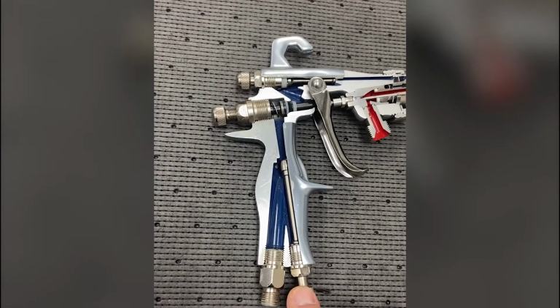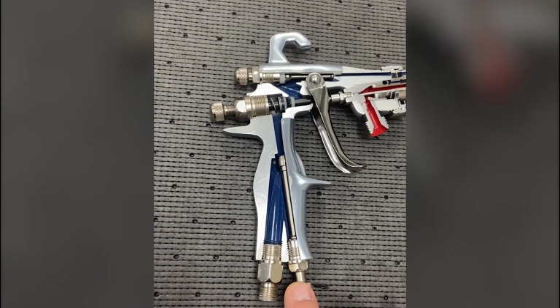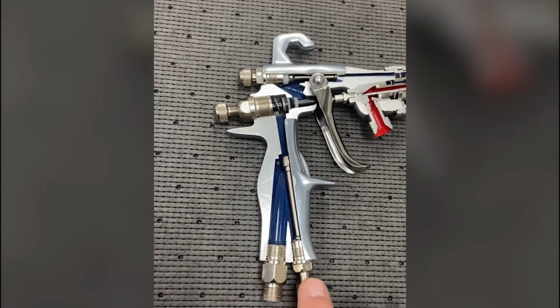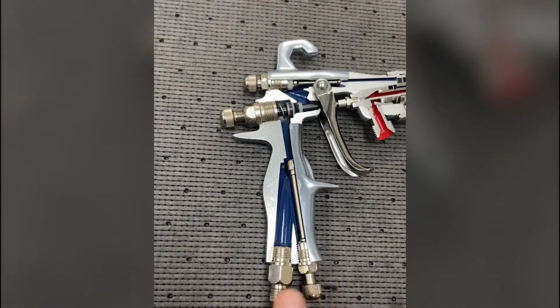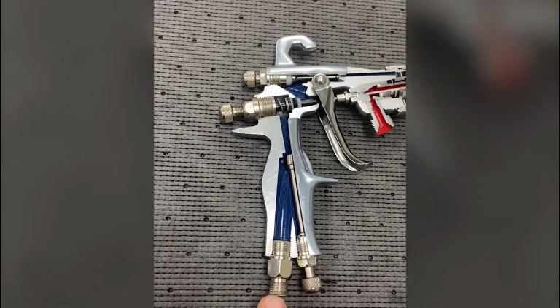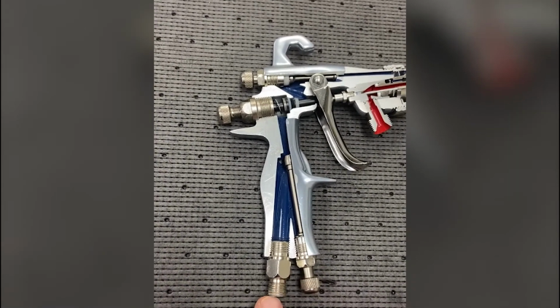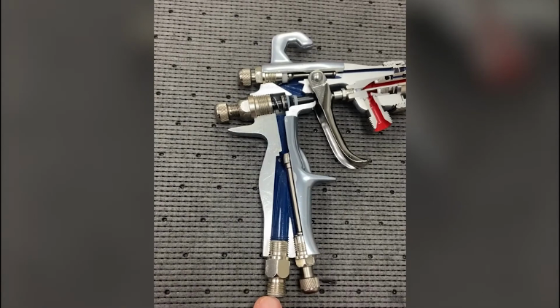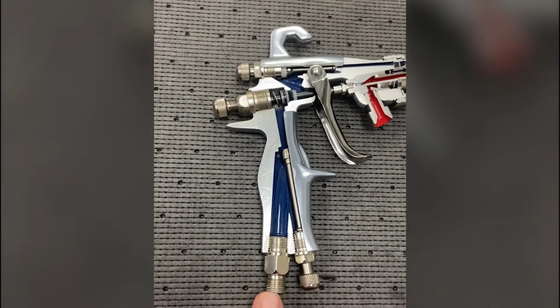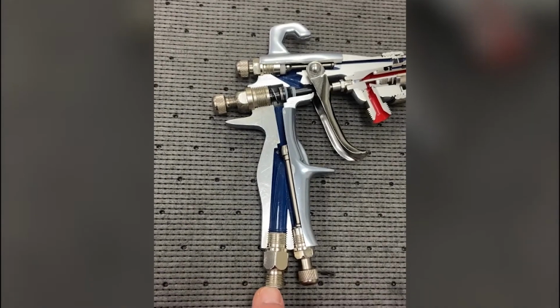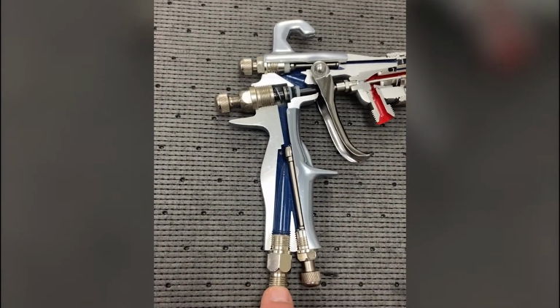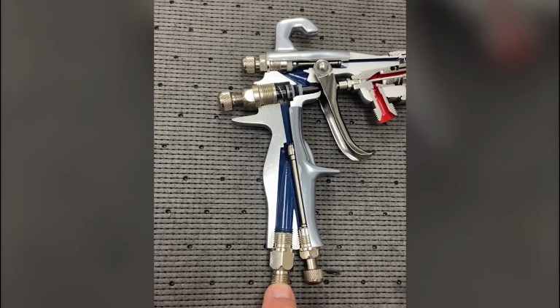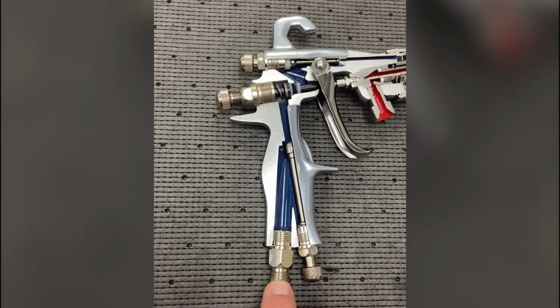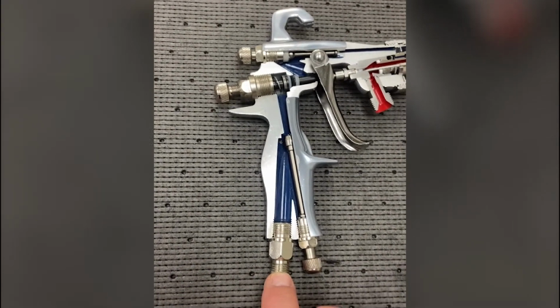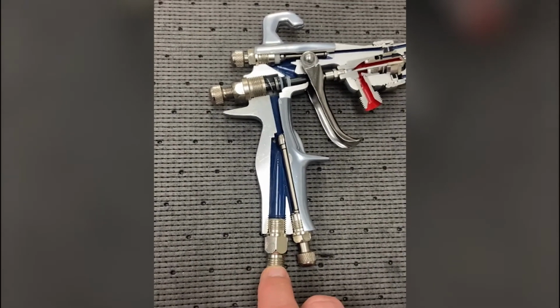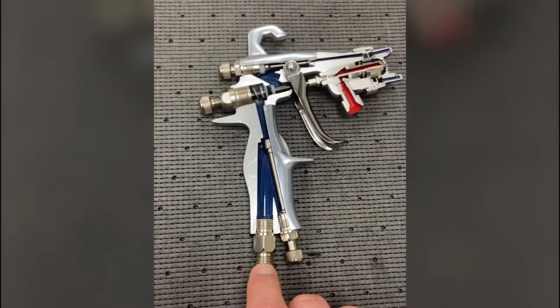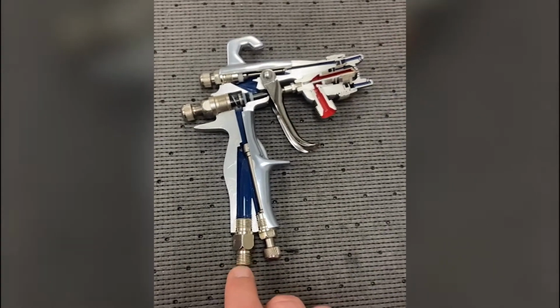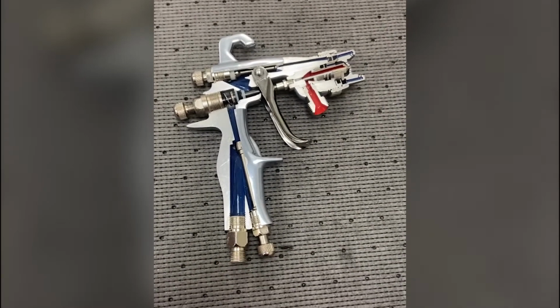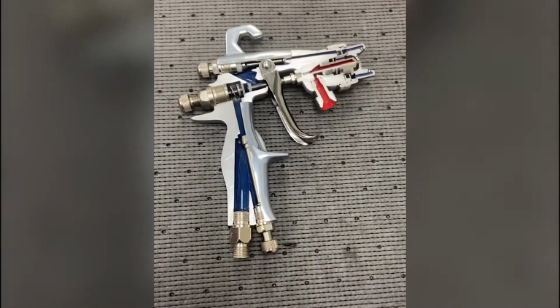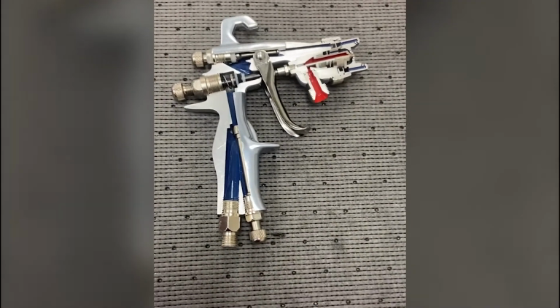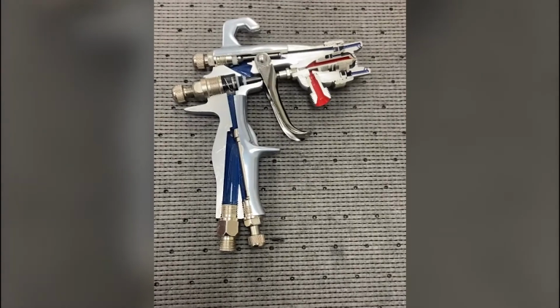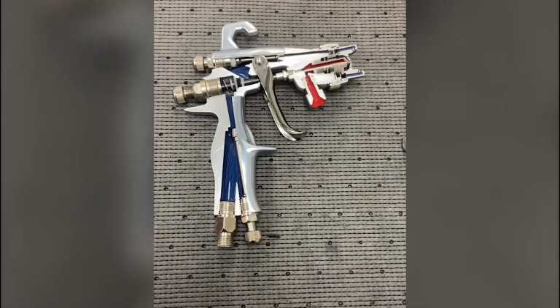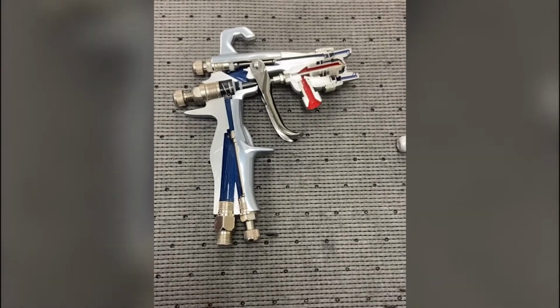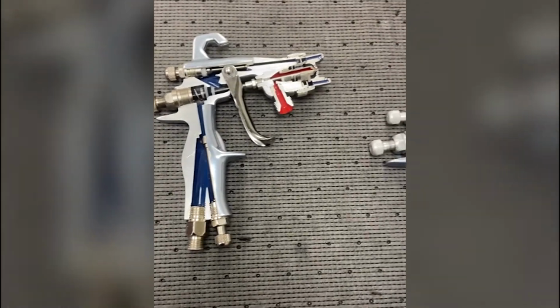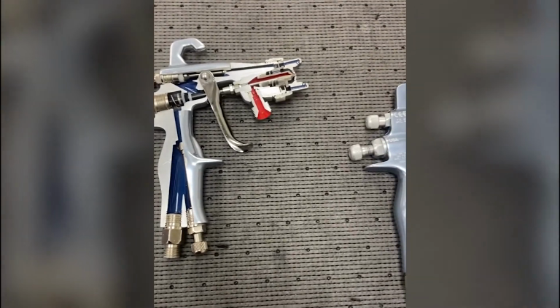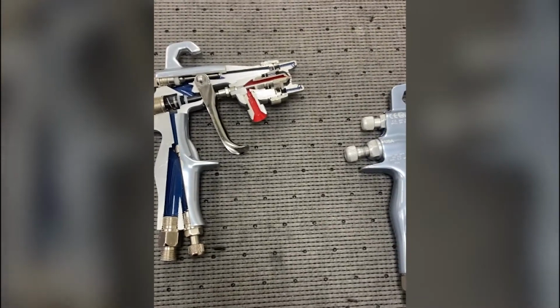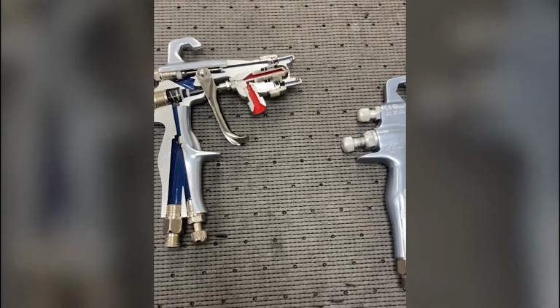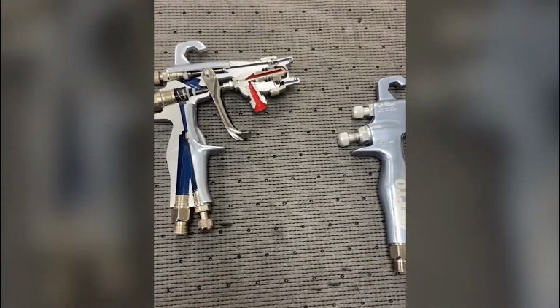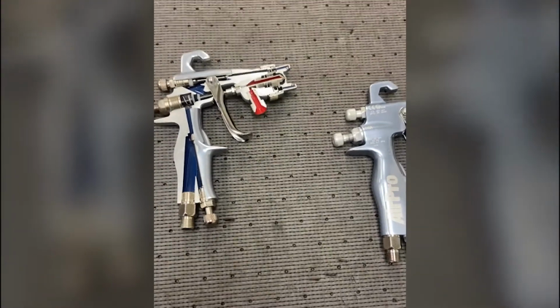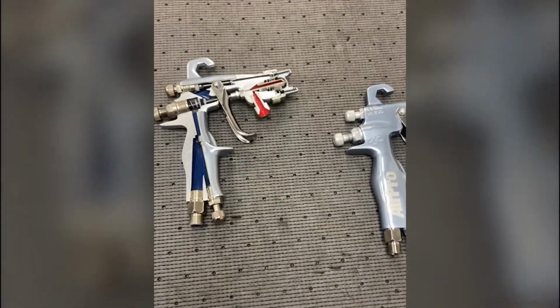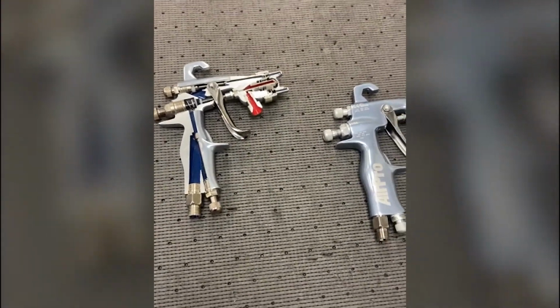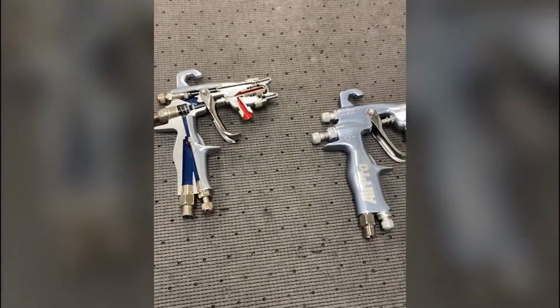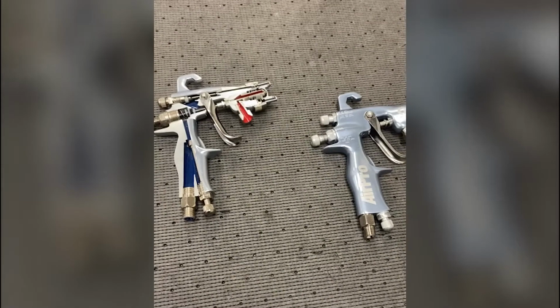The best solution is to open it up and put controlled, regulated air to the inlet of the gun. For more information on this gun or any other gun, visit us at www.graco.com.